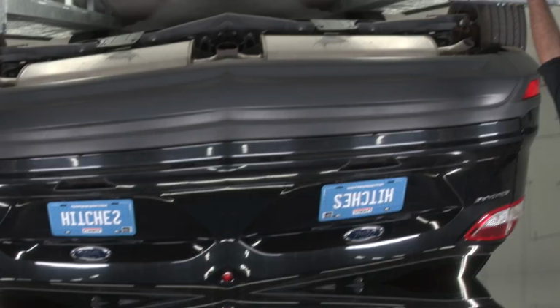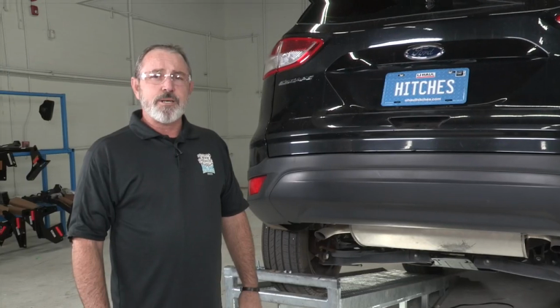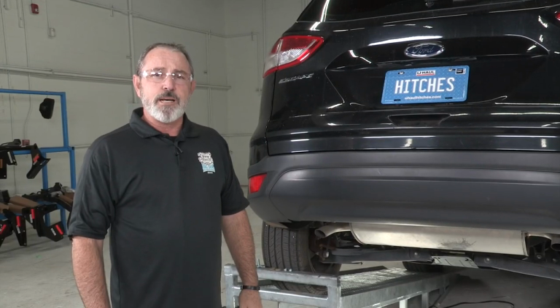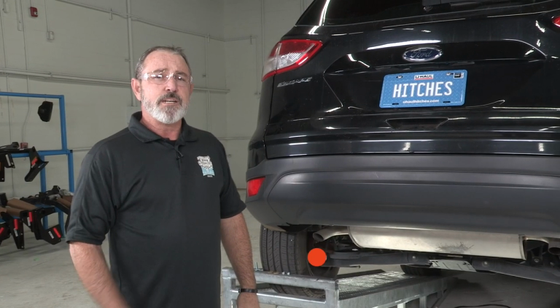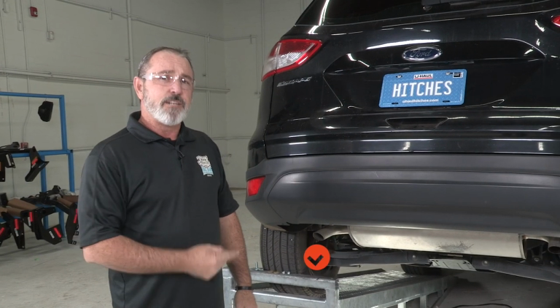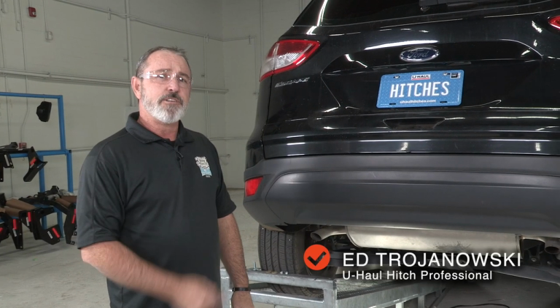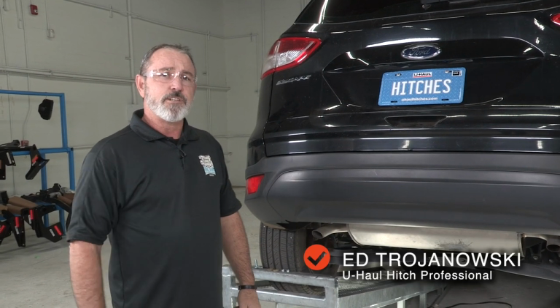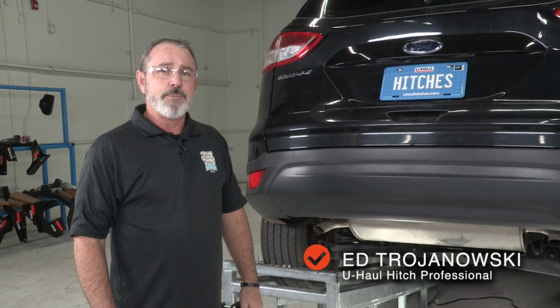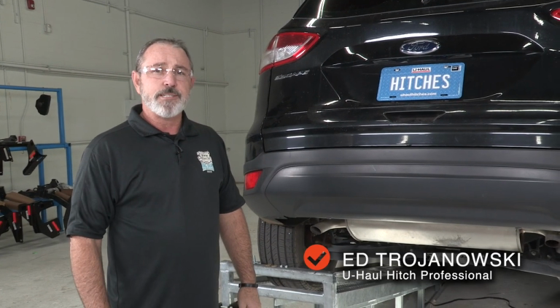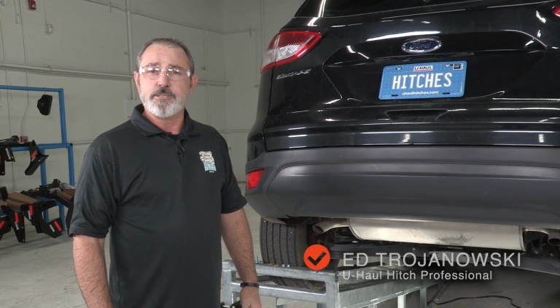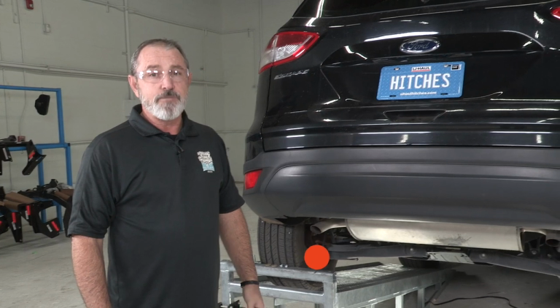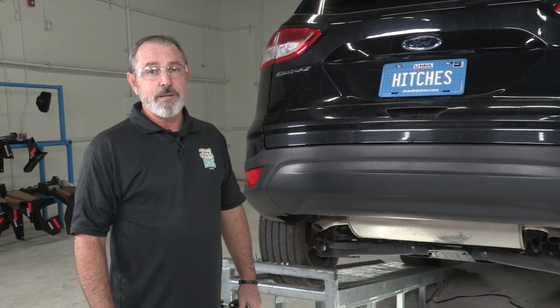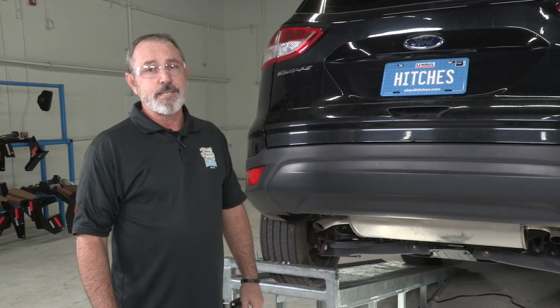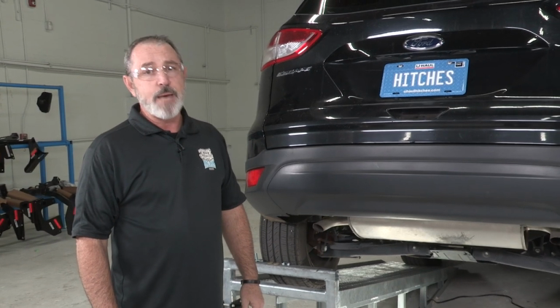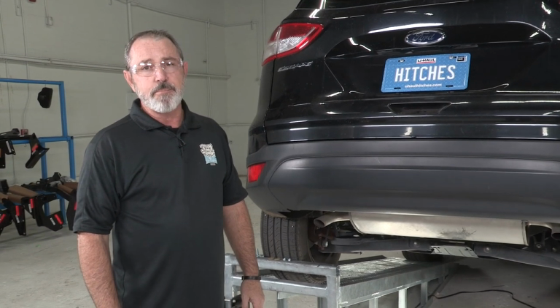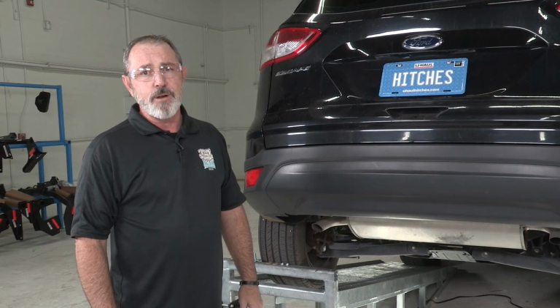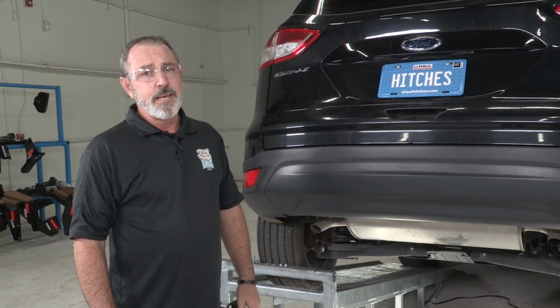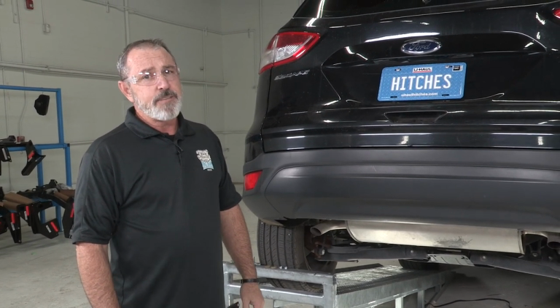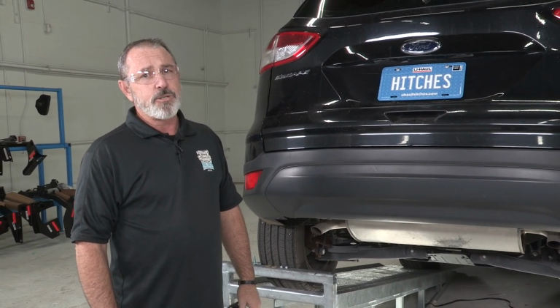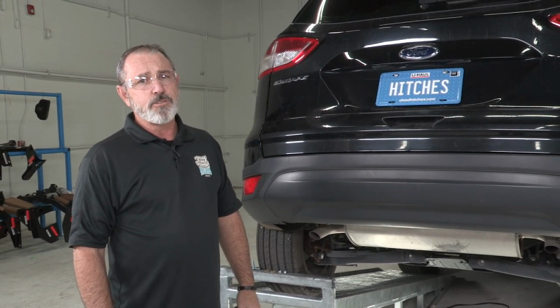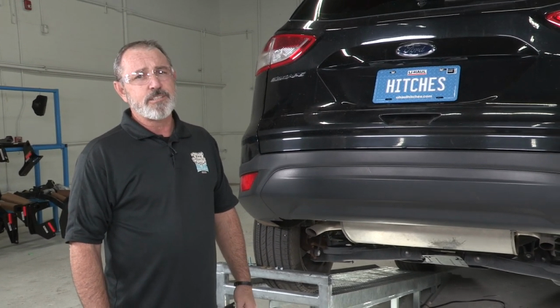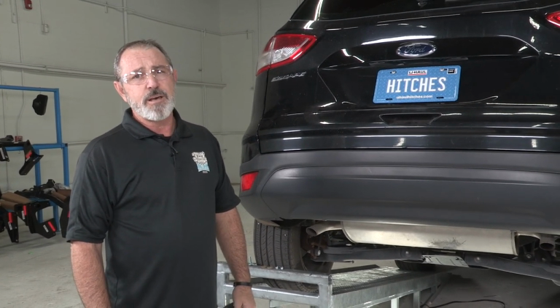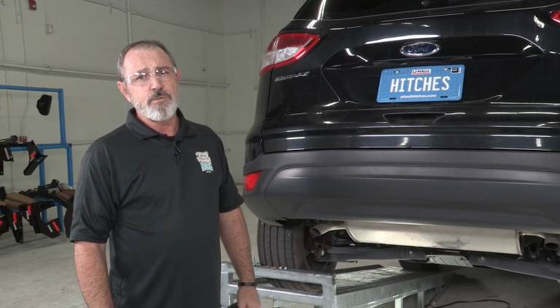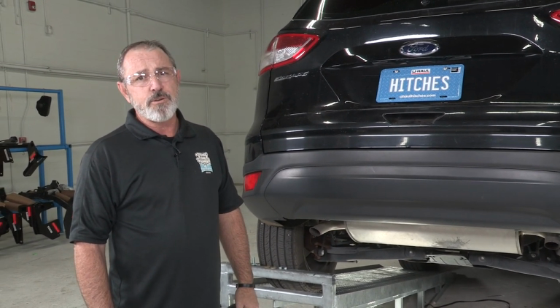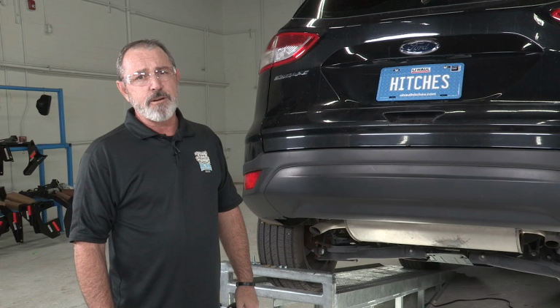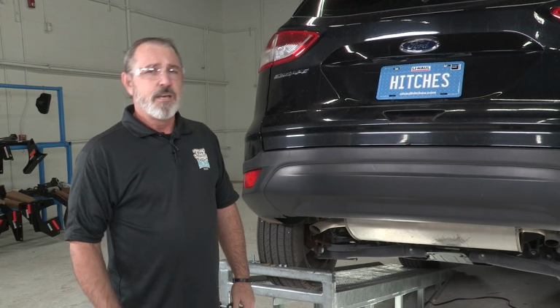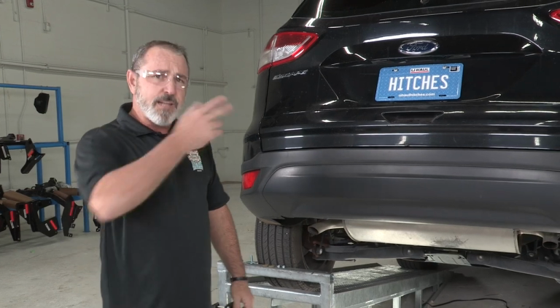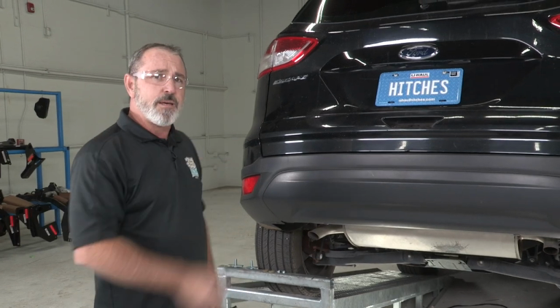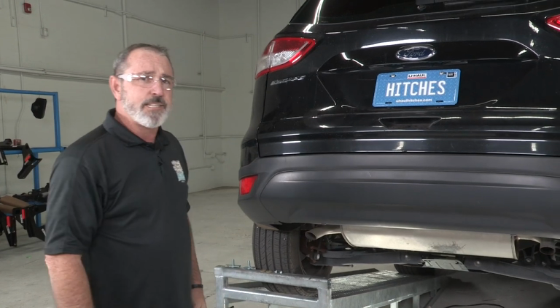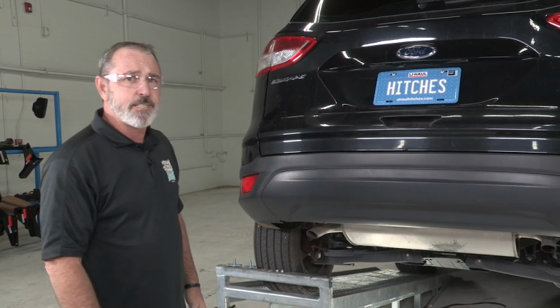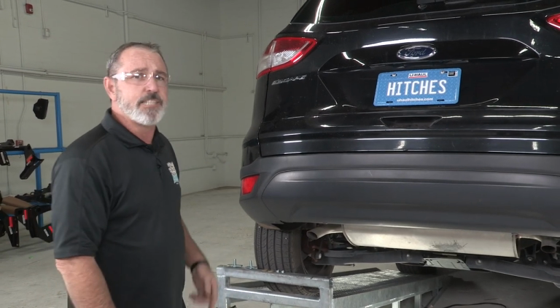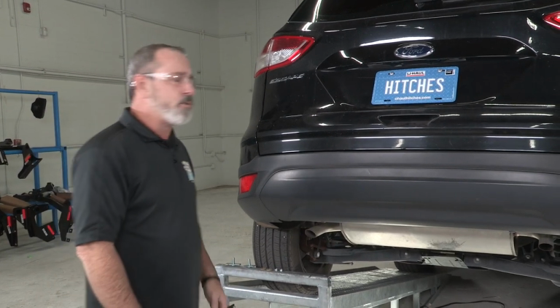Hey, what's up you guys? Putting a trailer hitch on your Ford Escape here can take you to some really fun places like camping and bike riding. You can even tow a U-Haul trailer to just about anywhere in North America. Come on, let's go ahead and break this hitch down and get you outdoors.